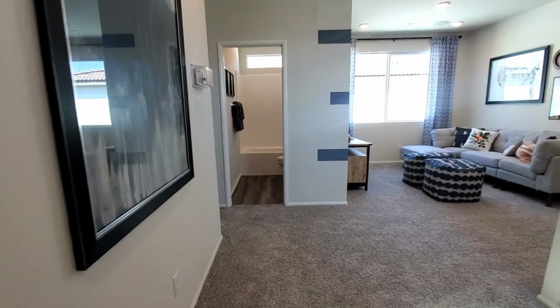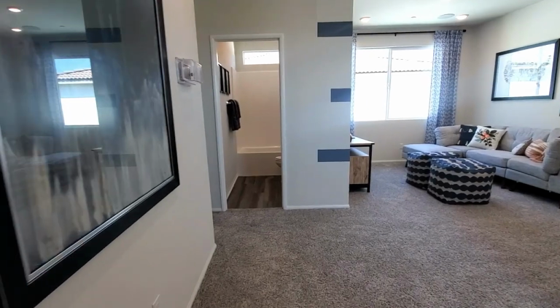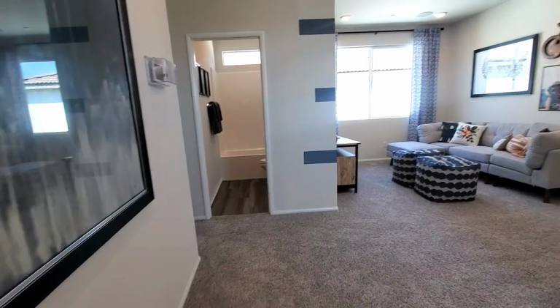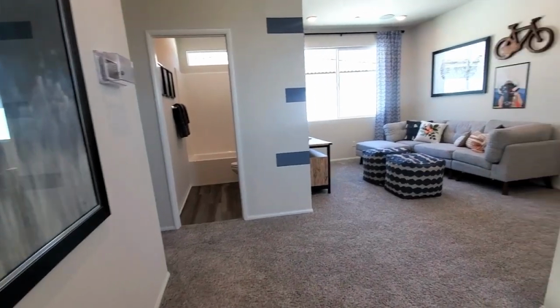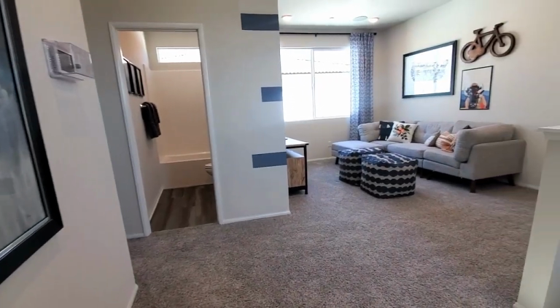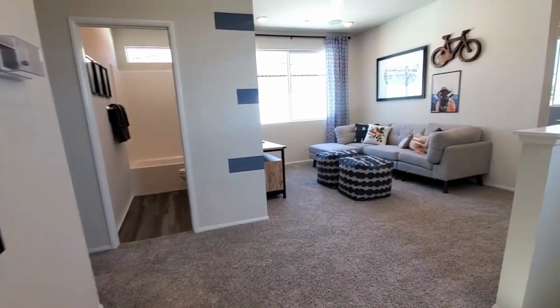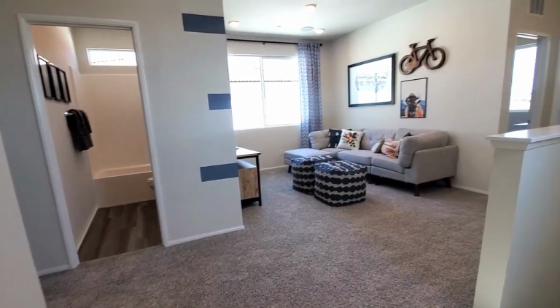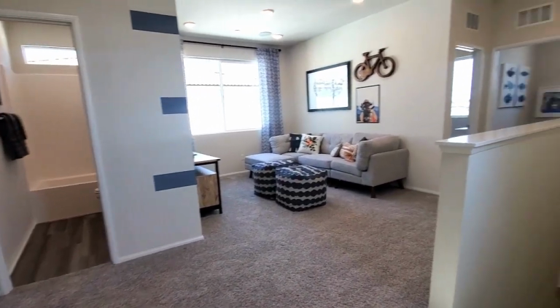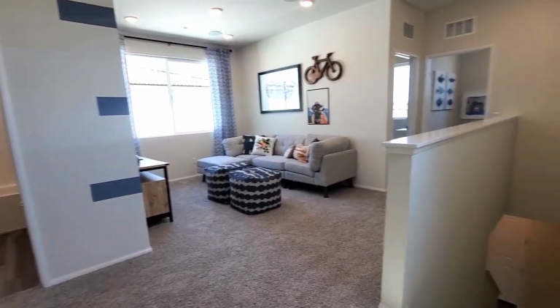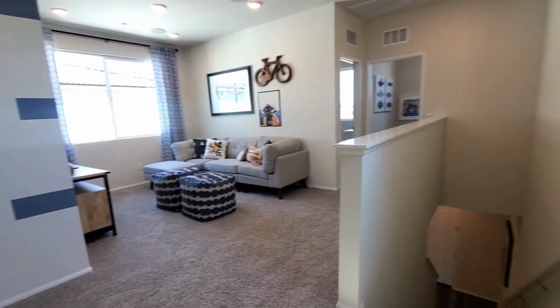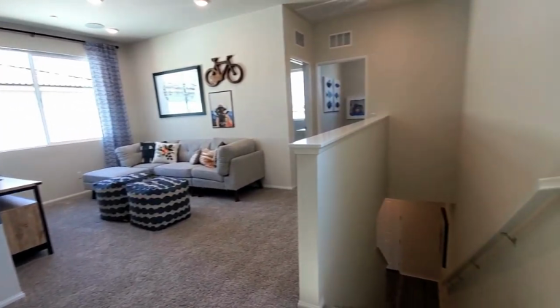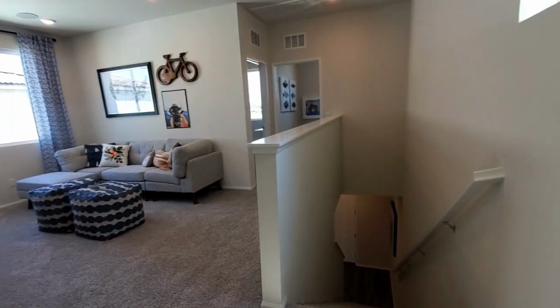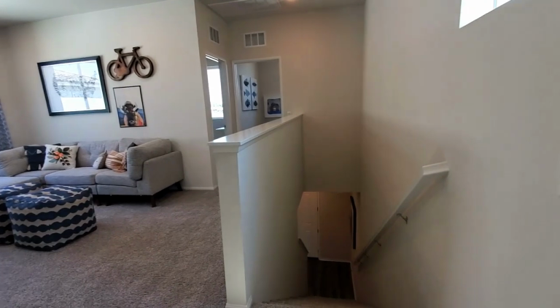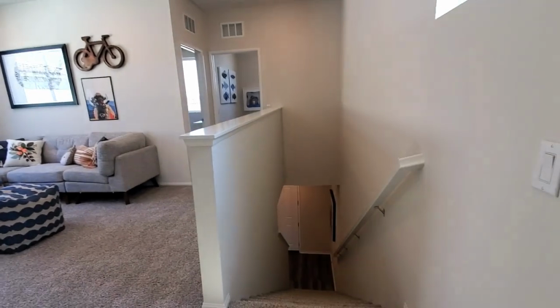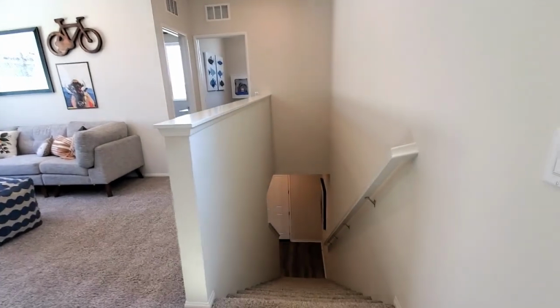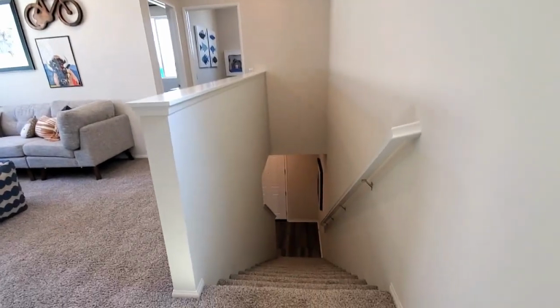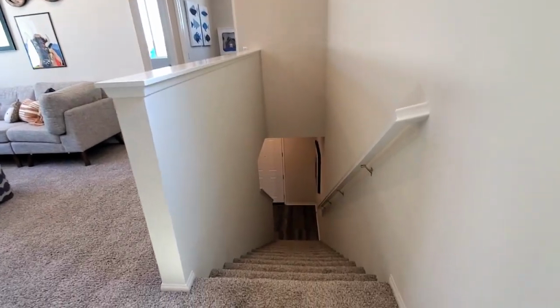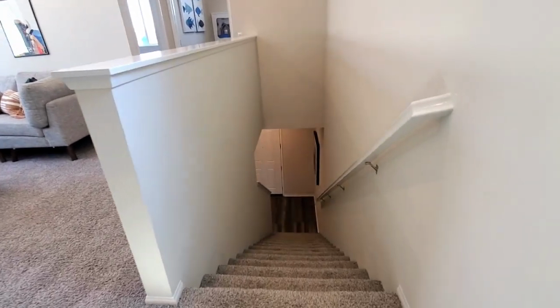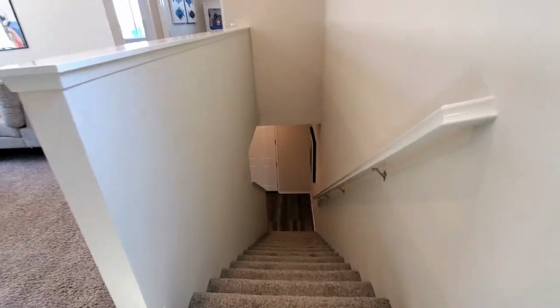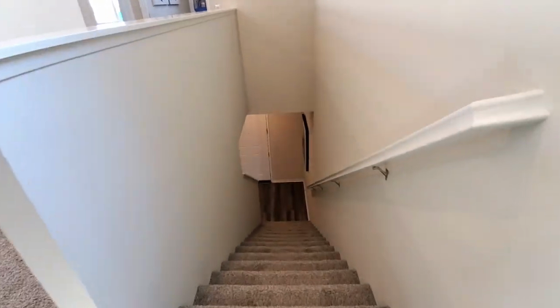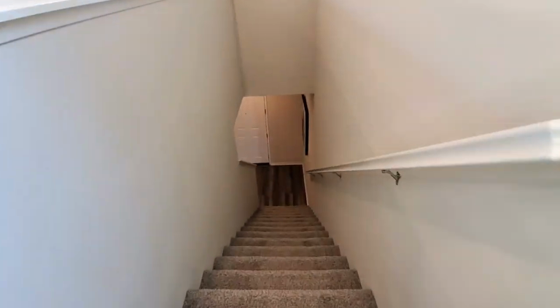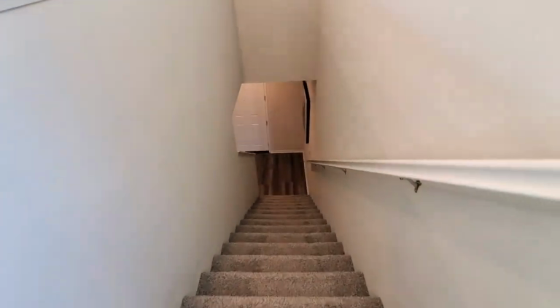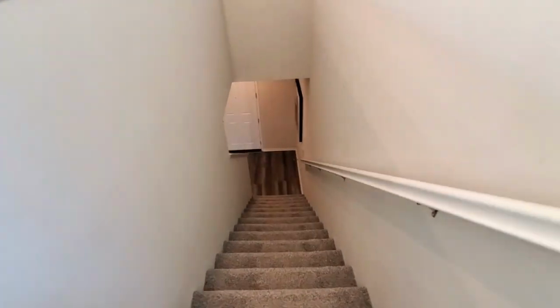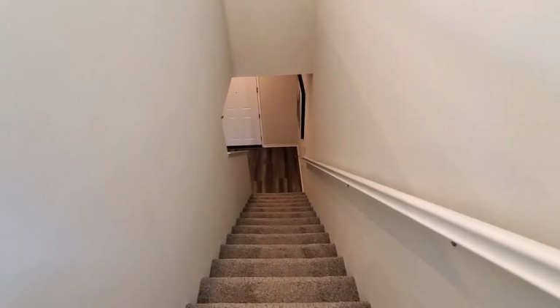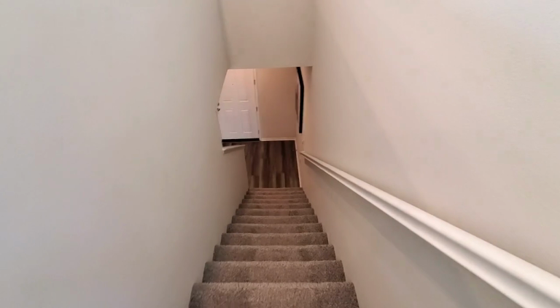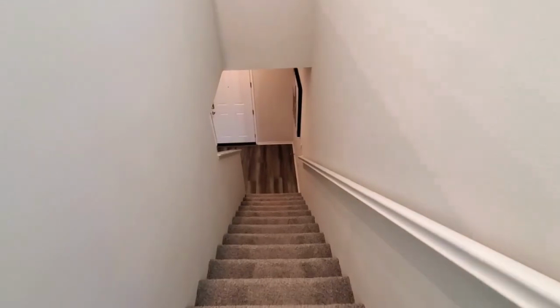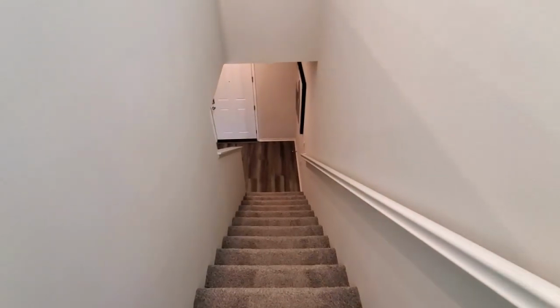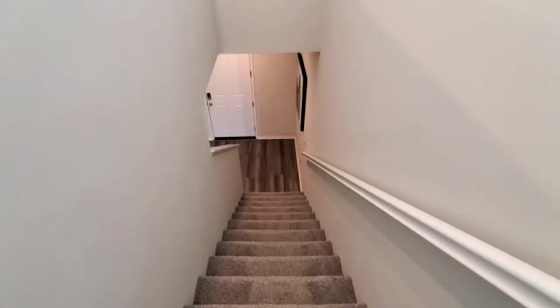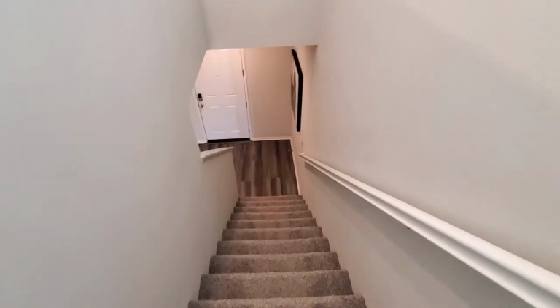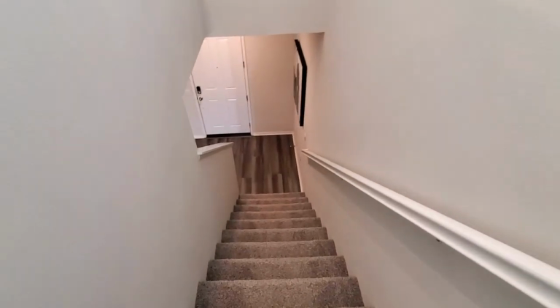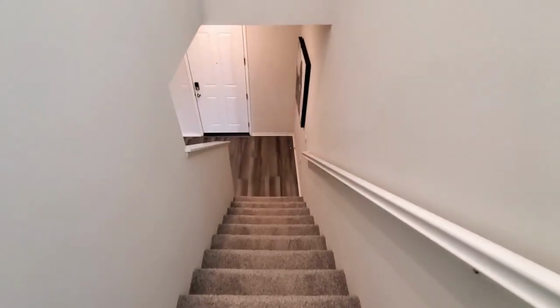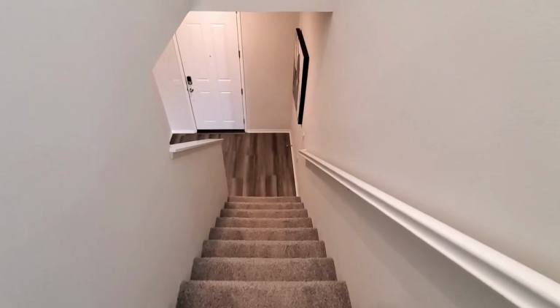A nice safety feature this home has is a whole house fire sprinkler system. This home also includes green features such as UV-blocking windows with energy-efficient low-E glass, LED lighting, and water-conserving plumbing fixtures.